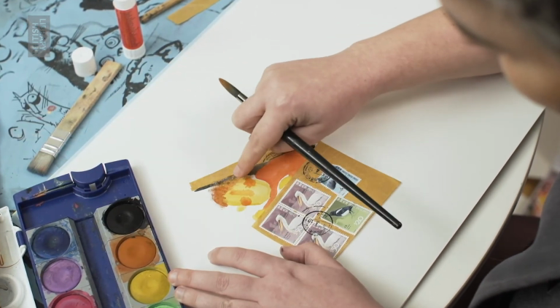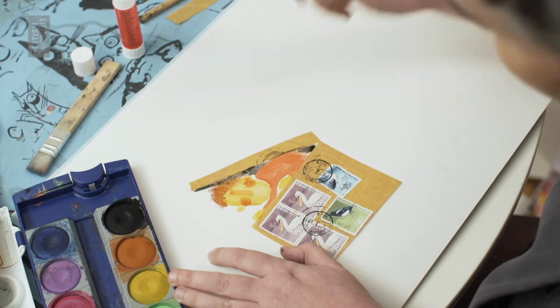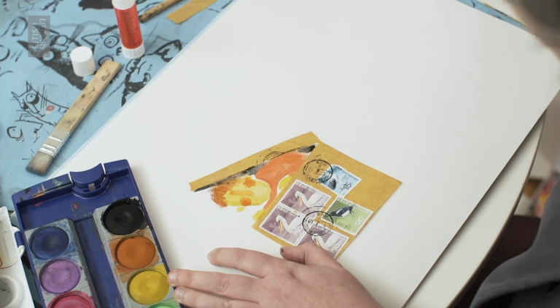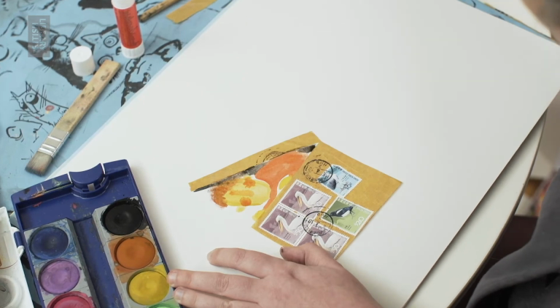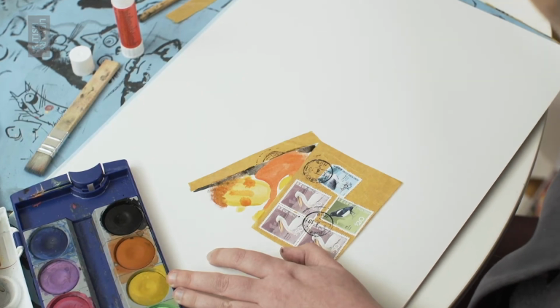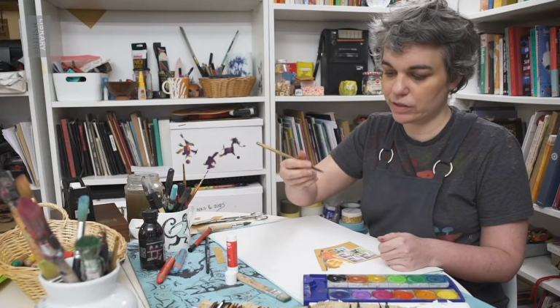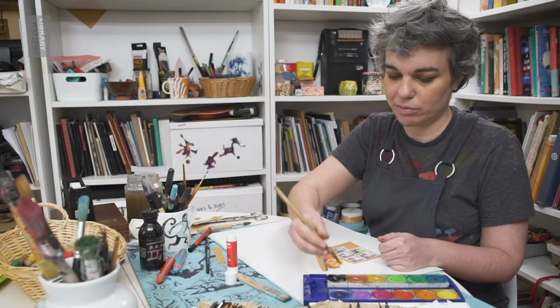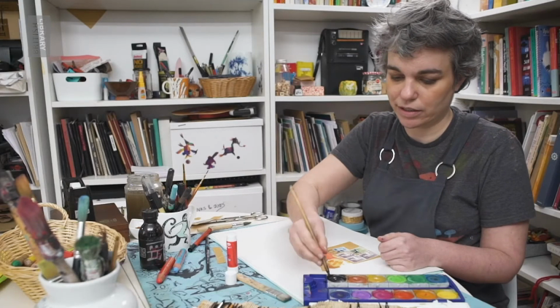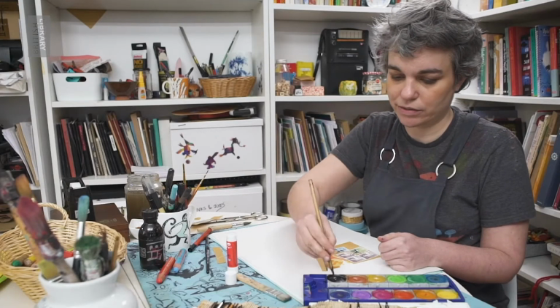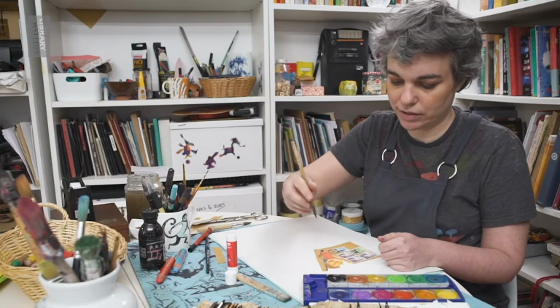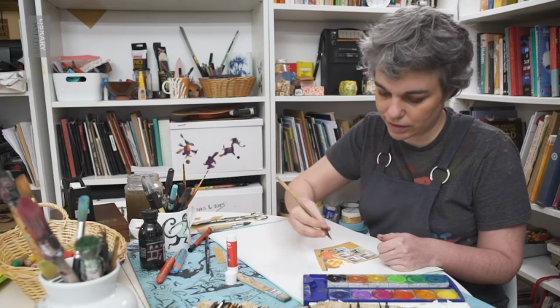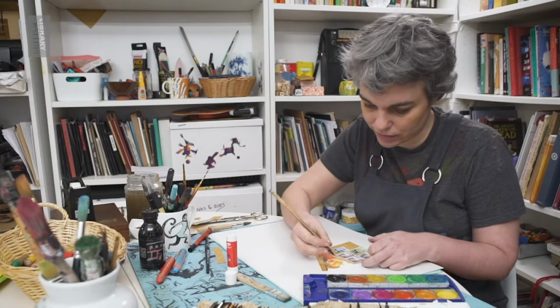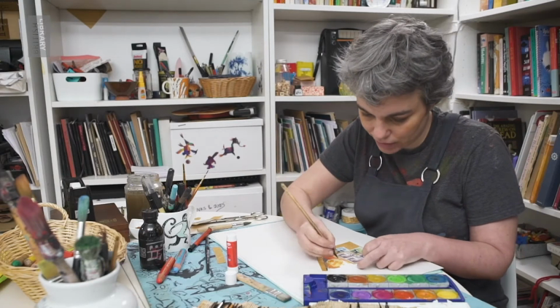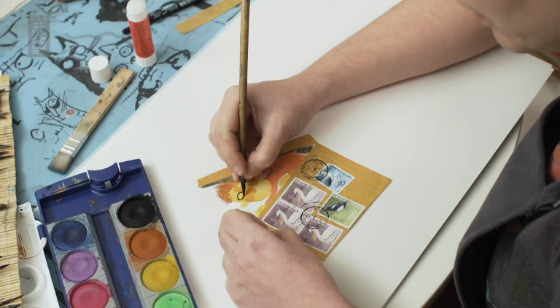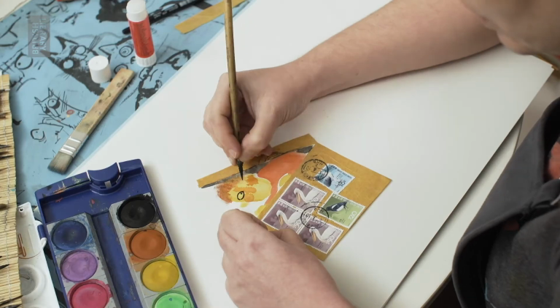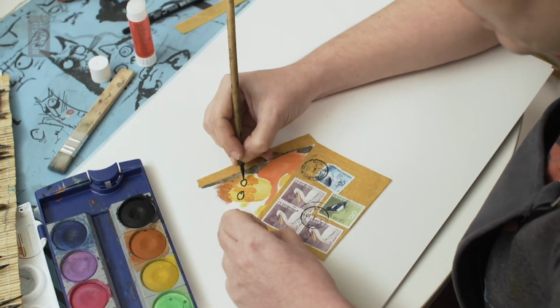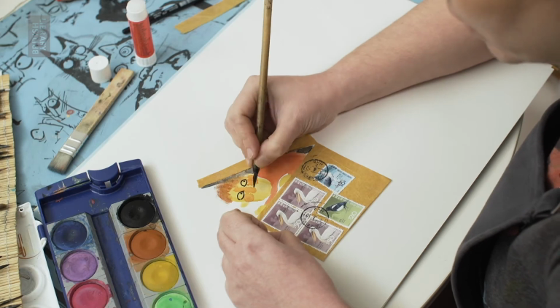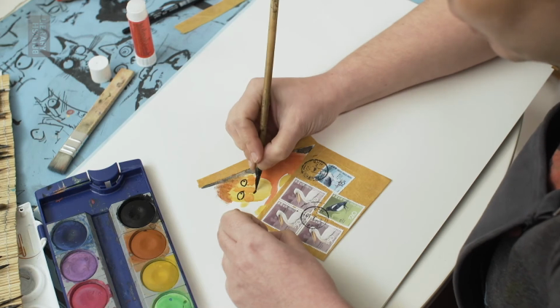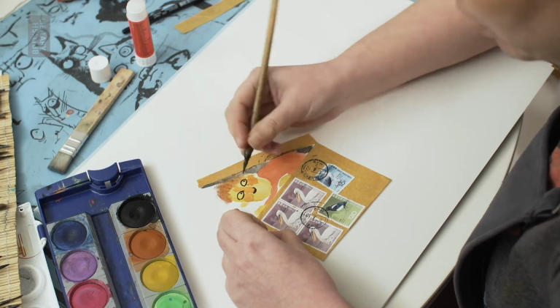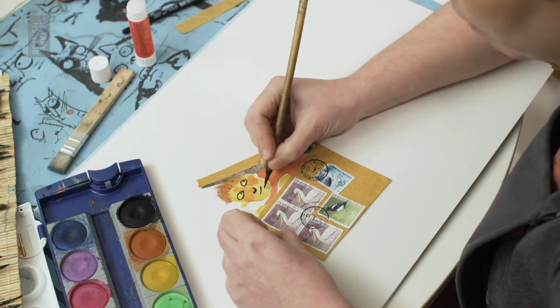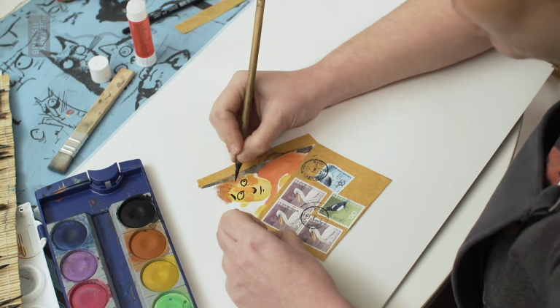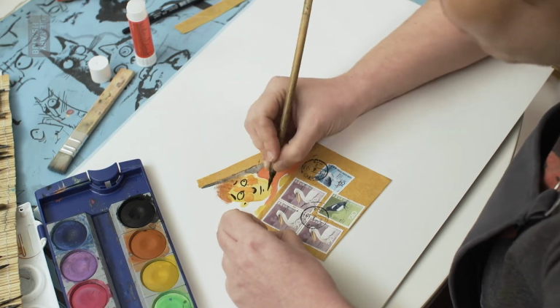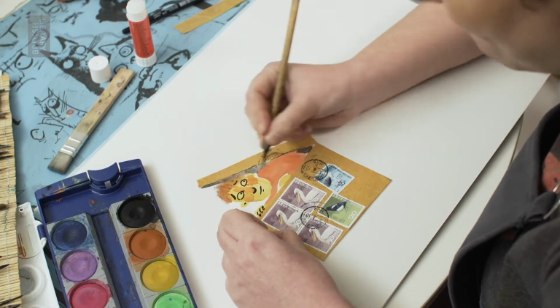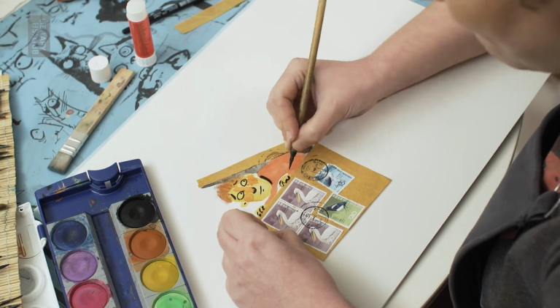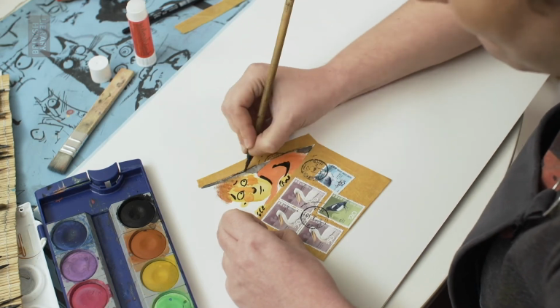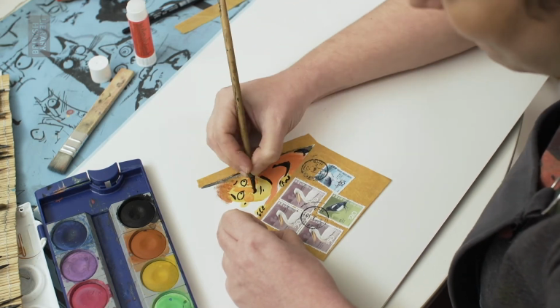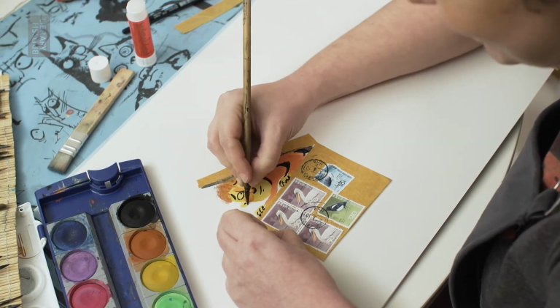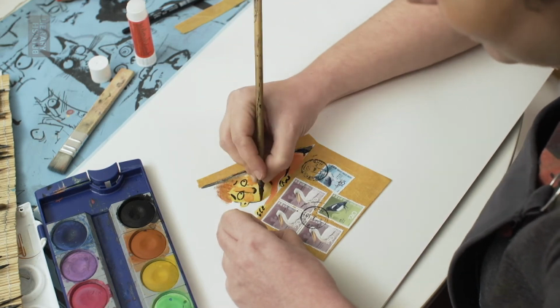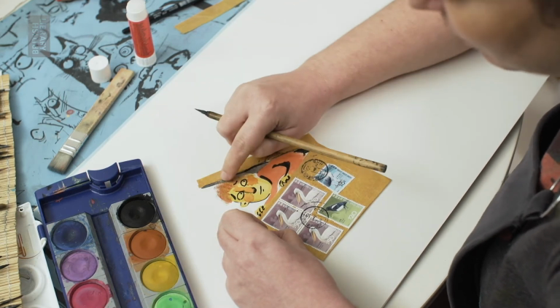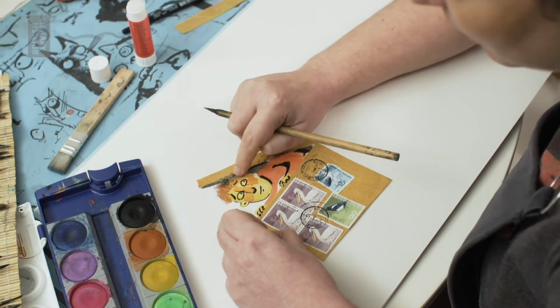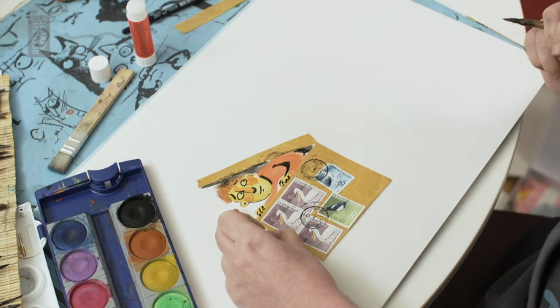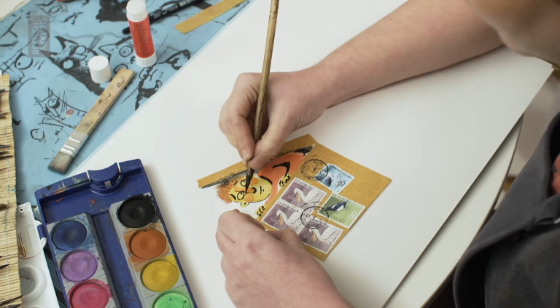I like to do the colours first and then the black afterwards, the lines. This is Sam in a box. Sam is learning to not be afraid of the dark.